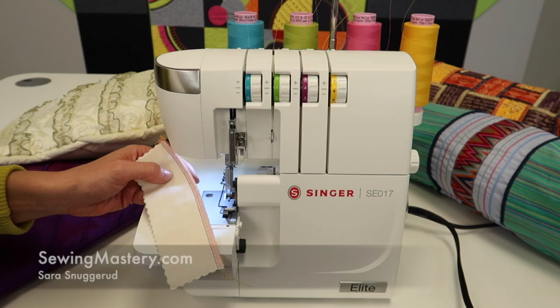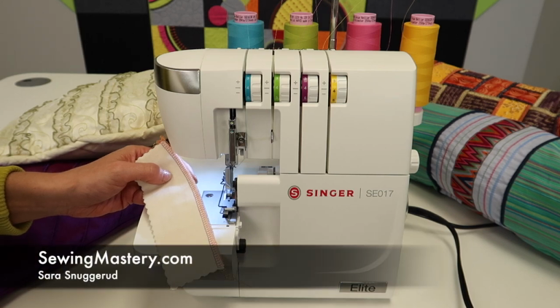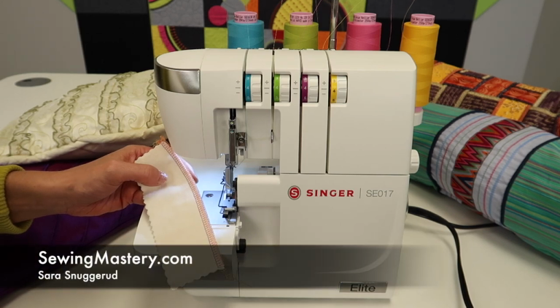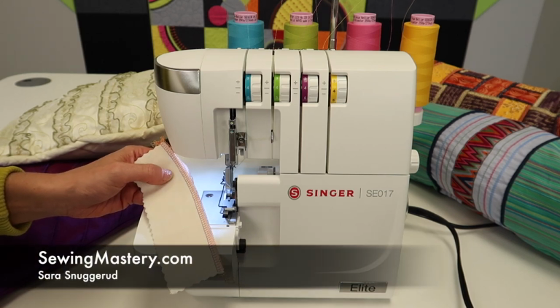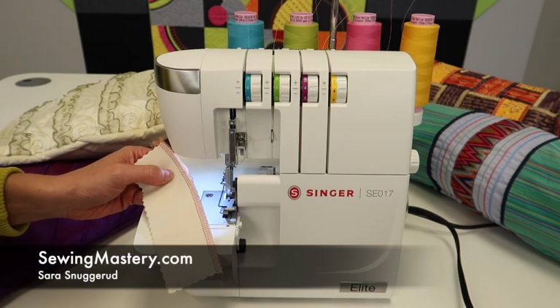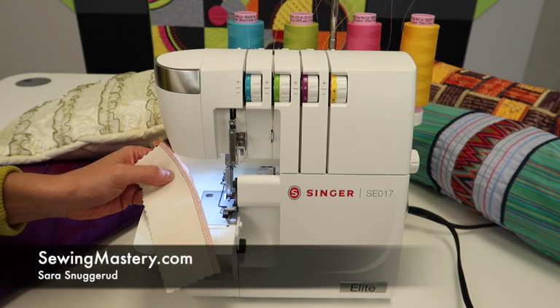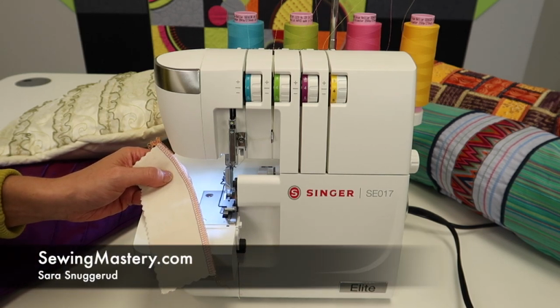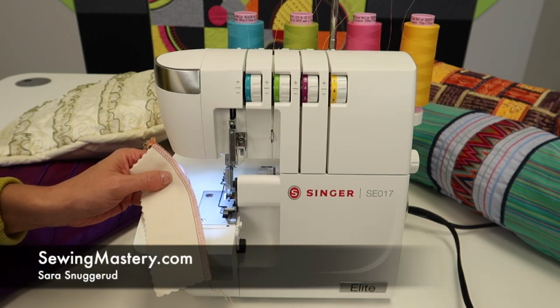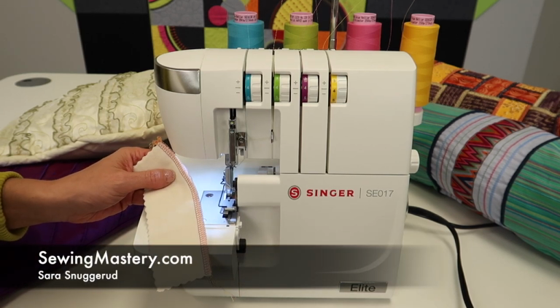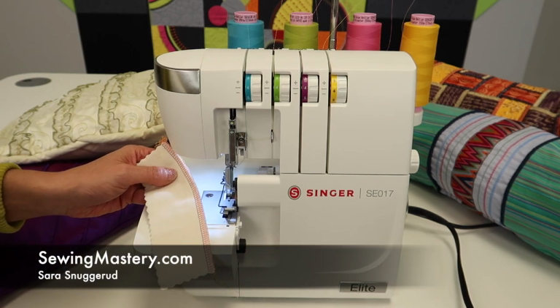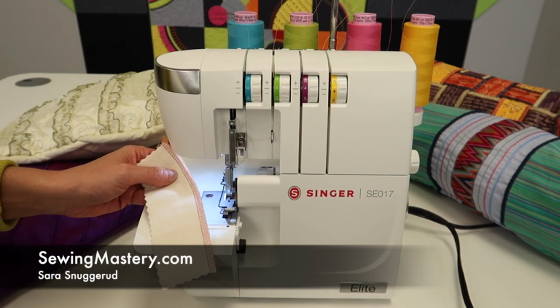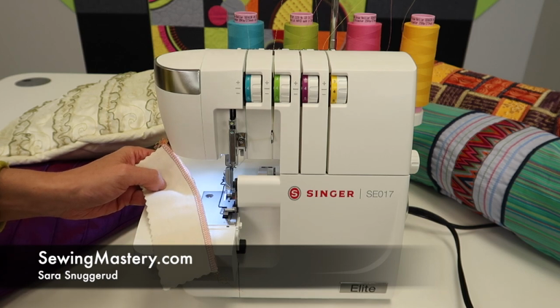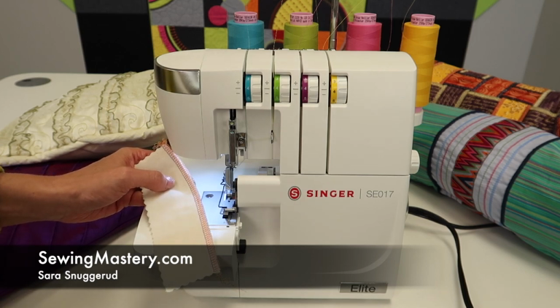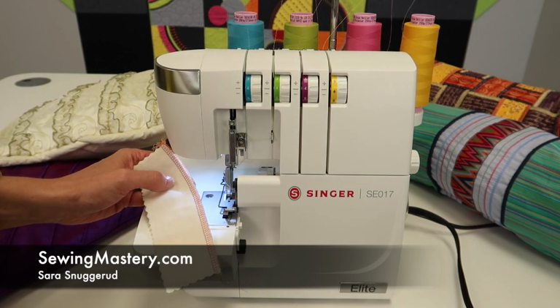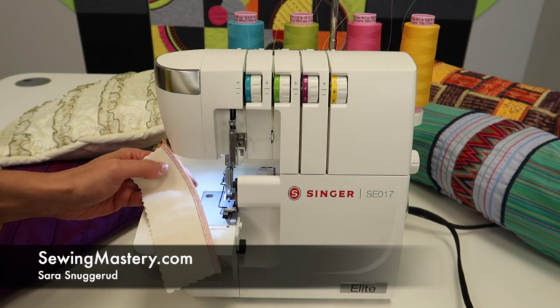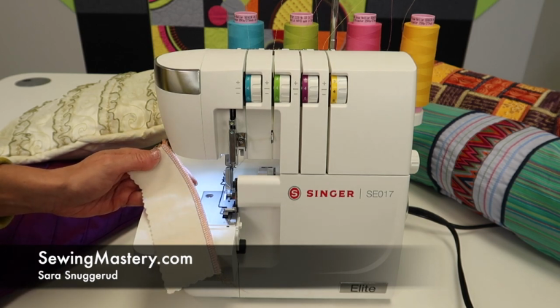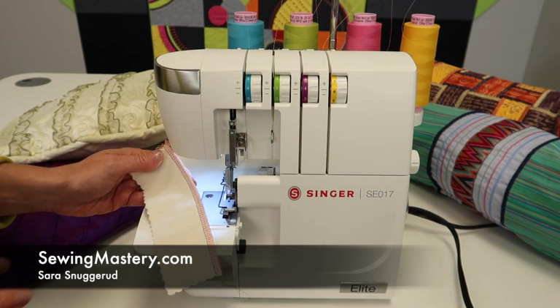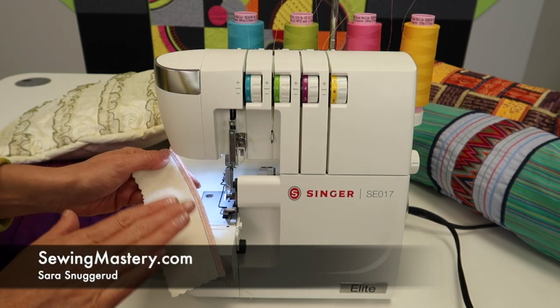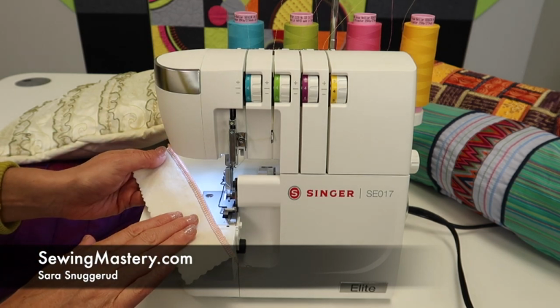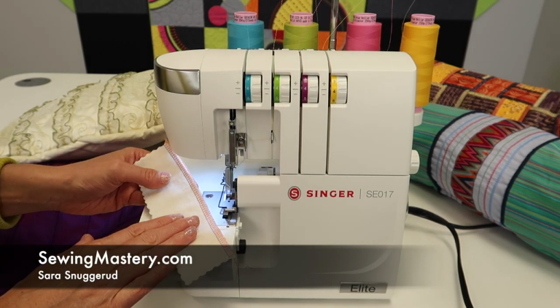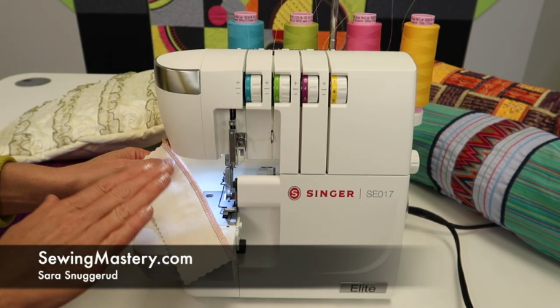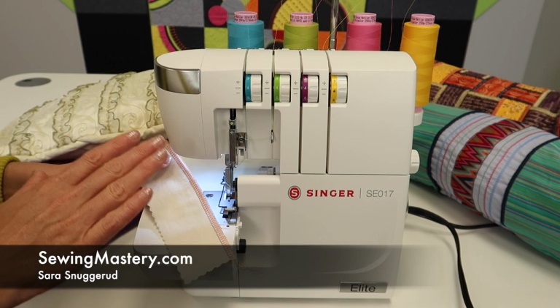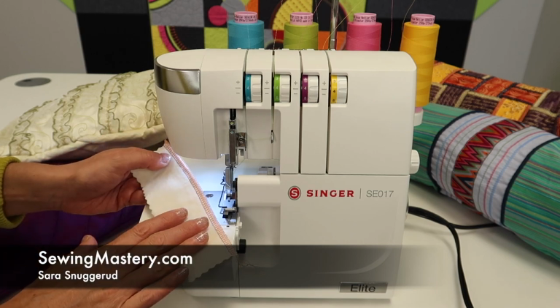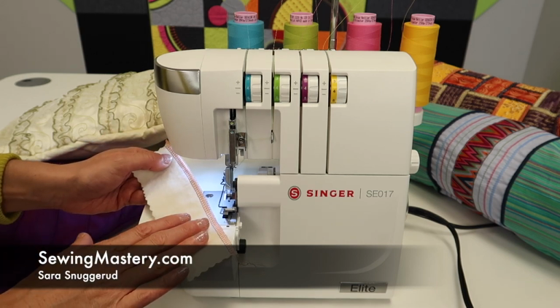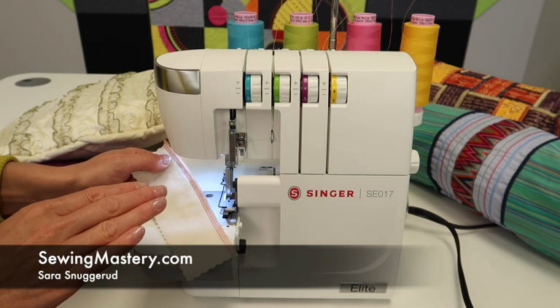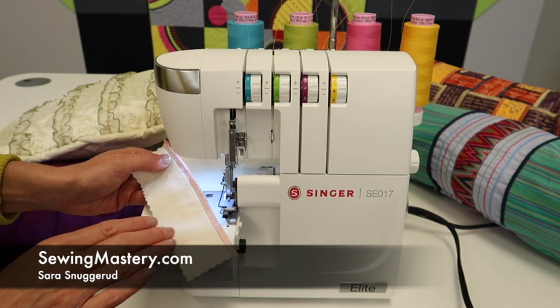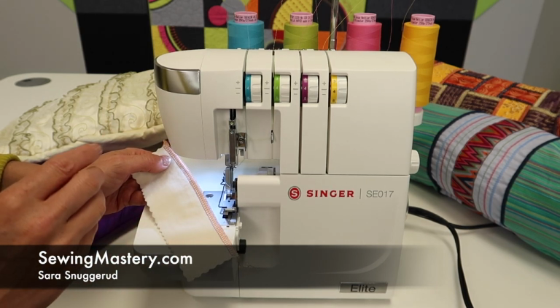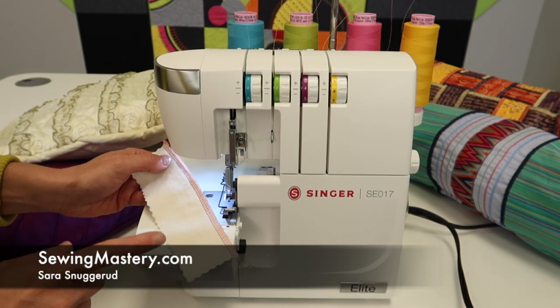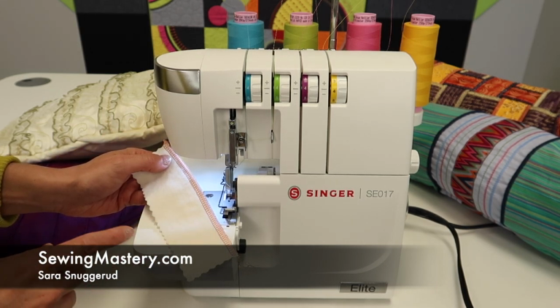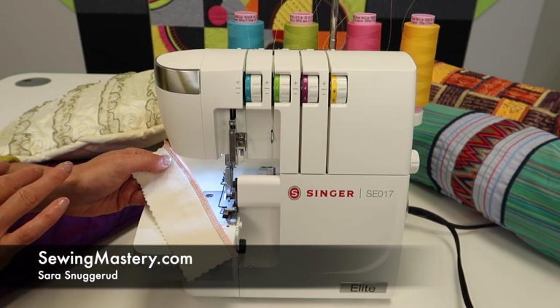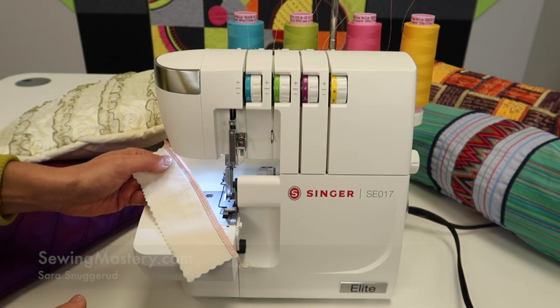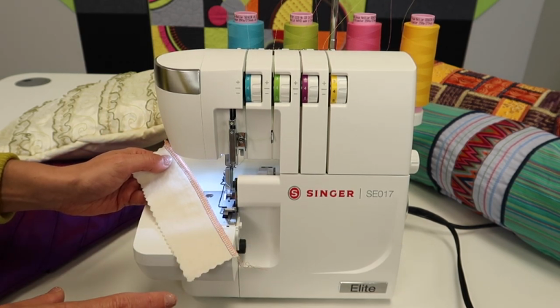Tensions are people's nemesis when it comes to sergers. We're working with the Singer Elite SE017, but everything about tensions is something you can apply to any serger.